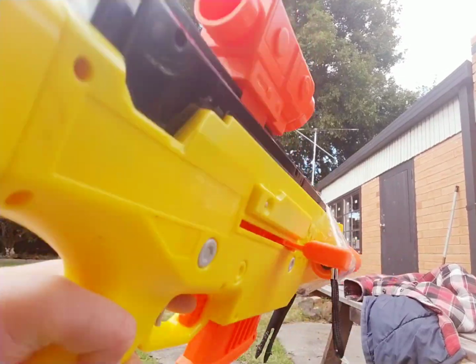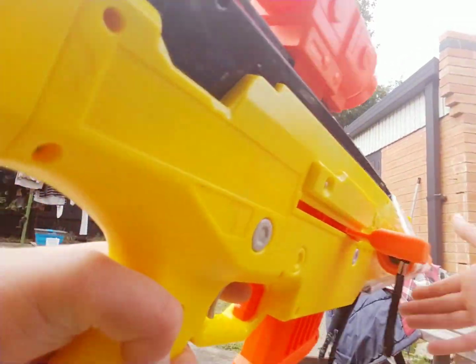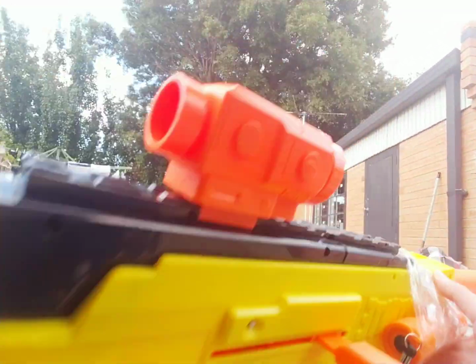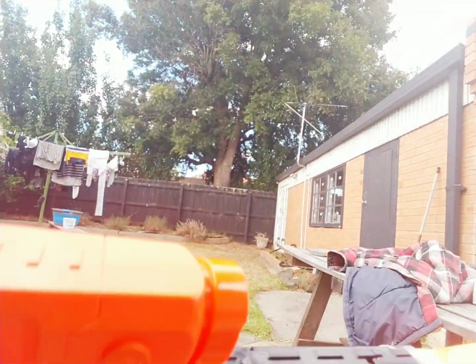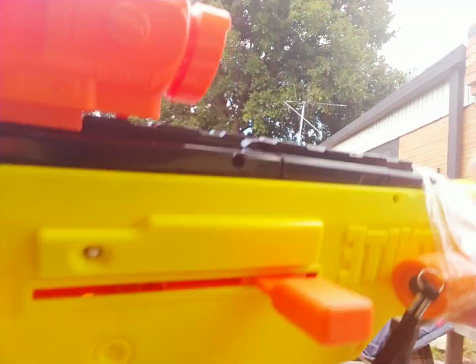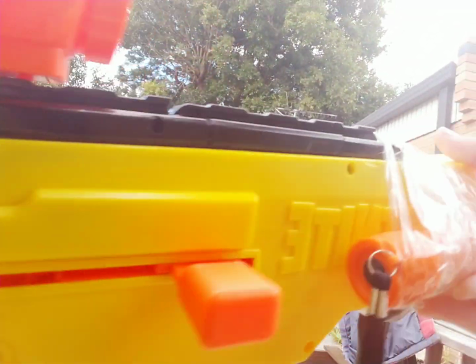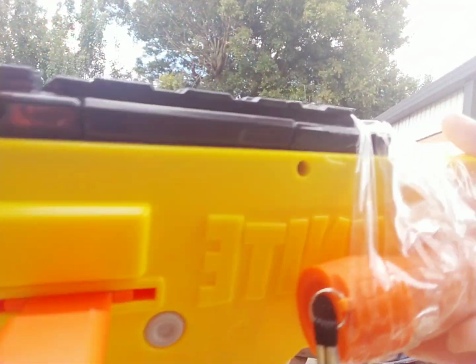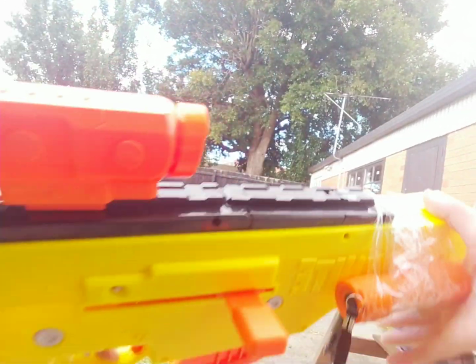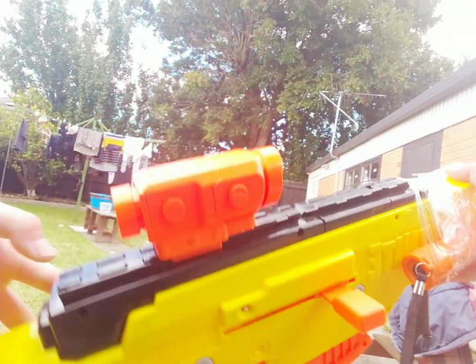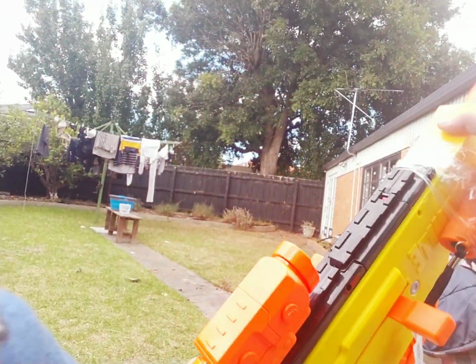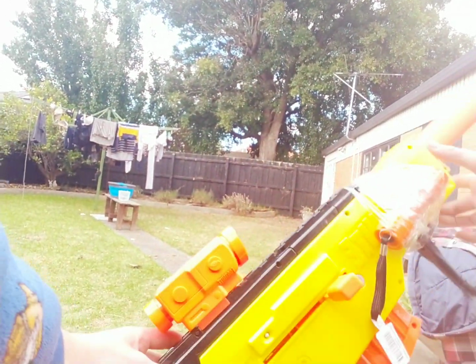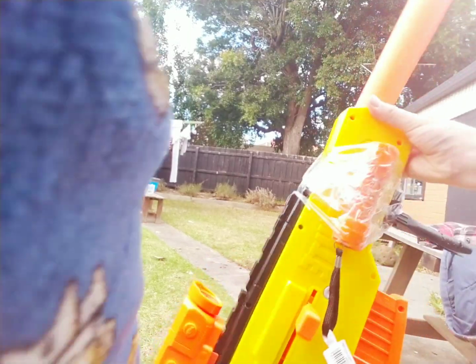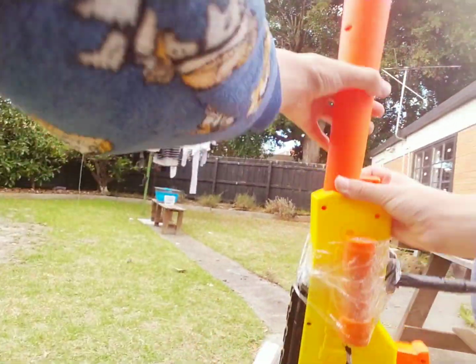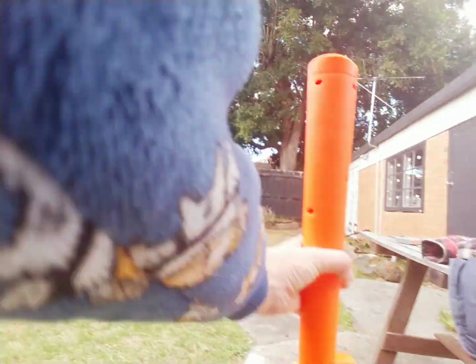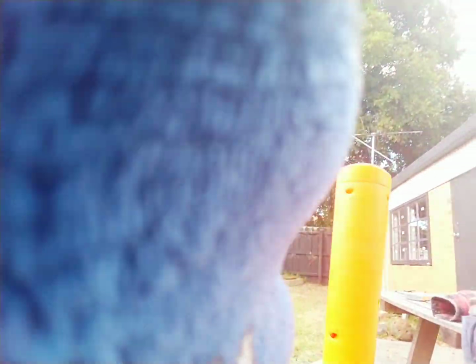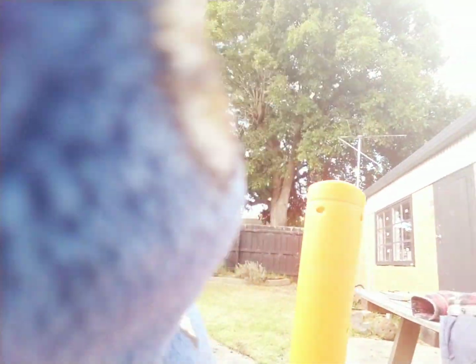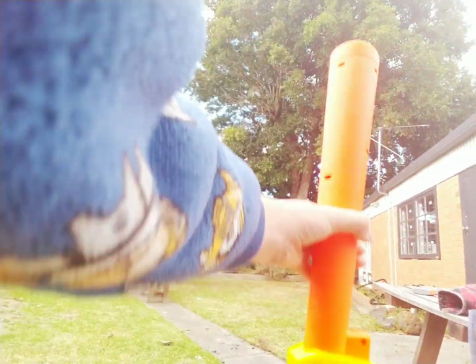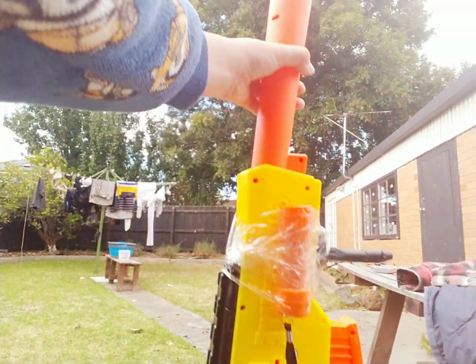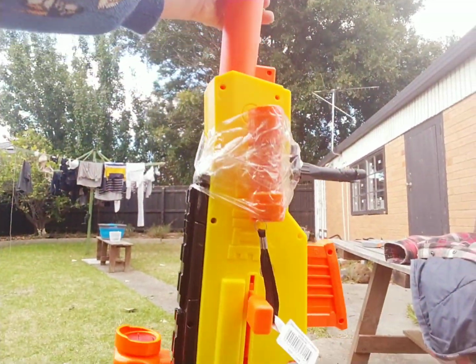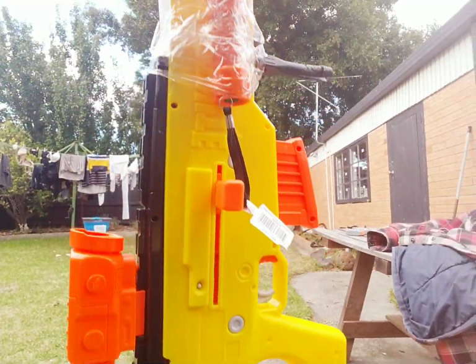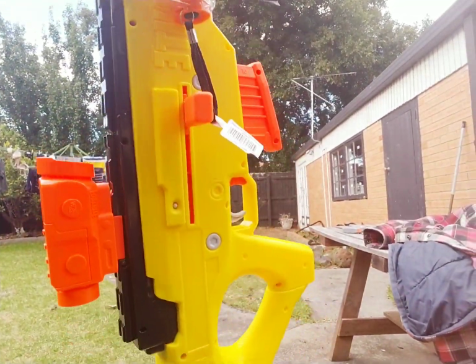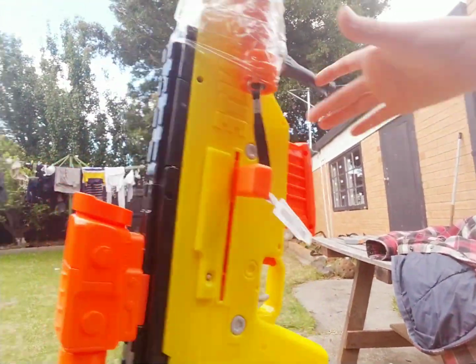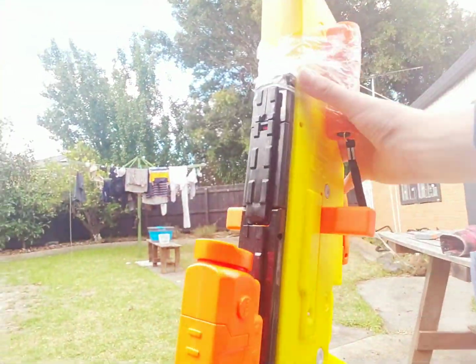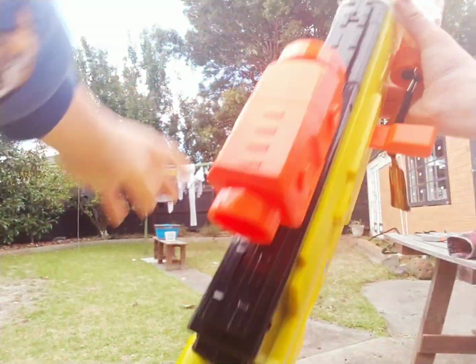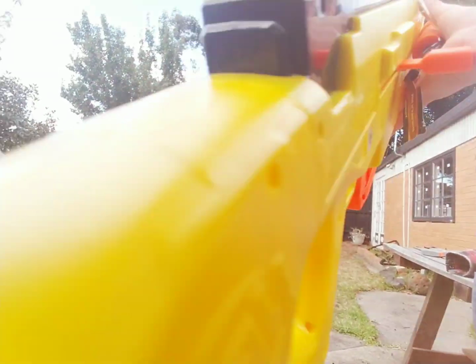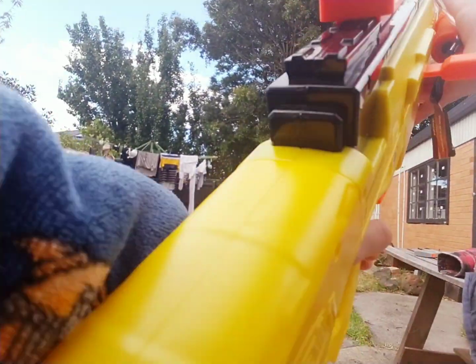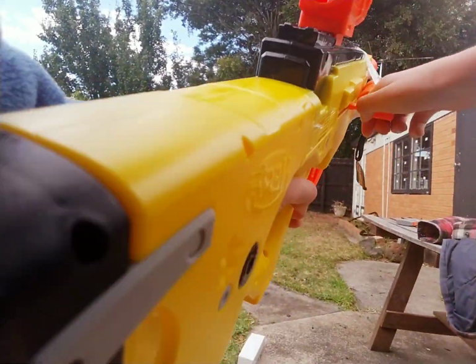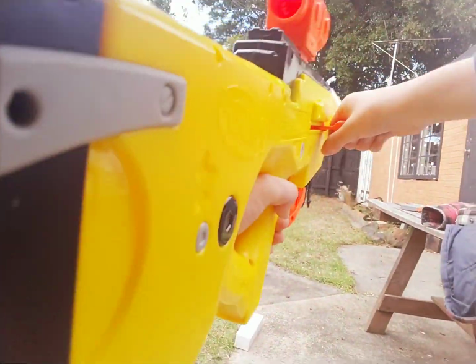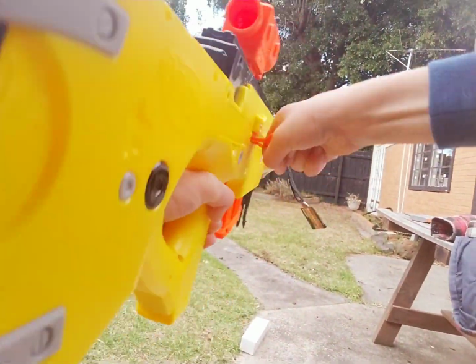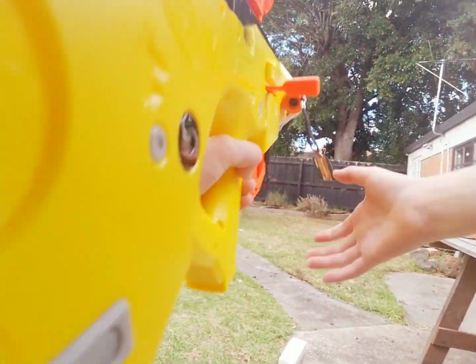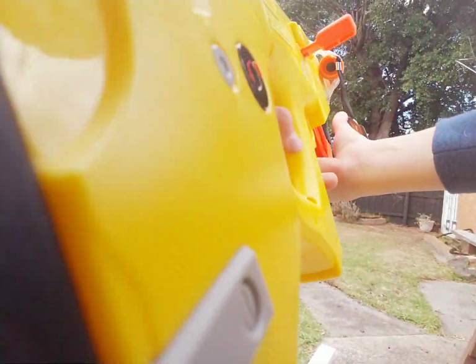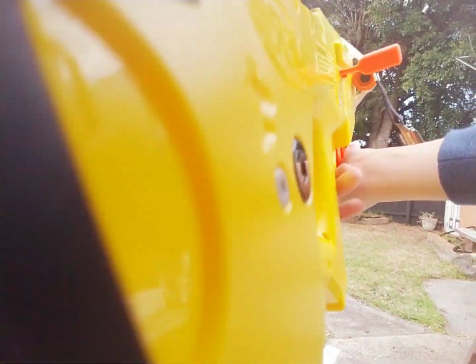This is my modified bolt action — well, actually it's not really a bolt action. I mean, I modified it and it has a flashlight, so I figured why not.